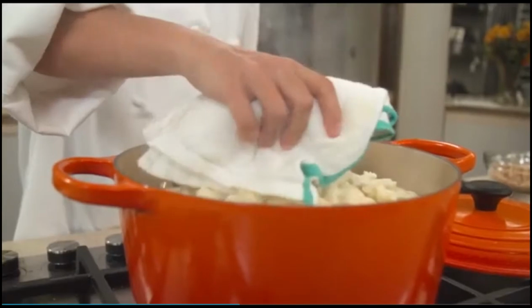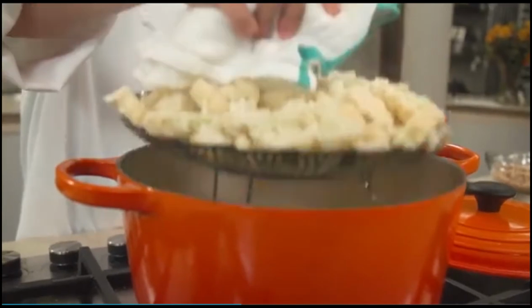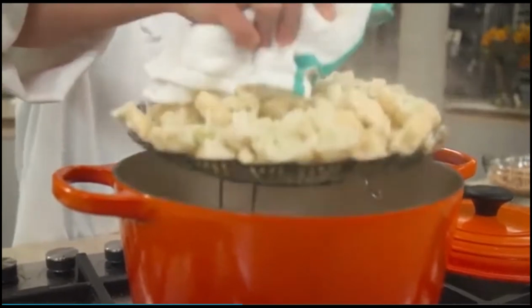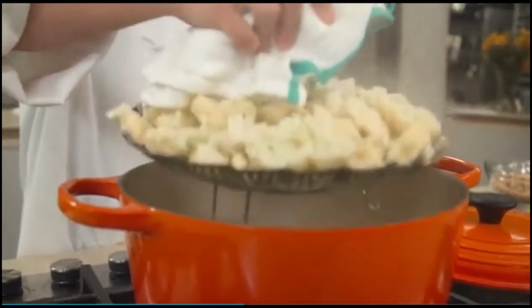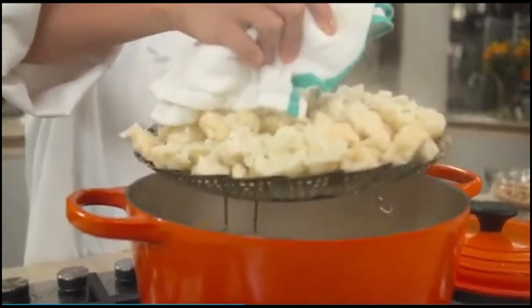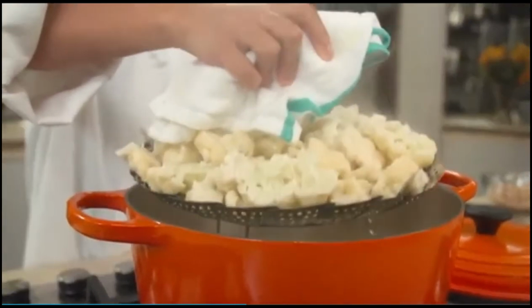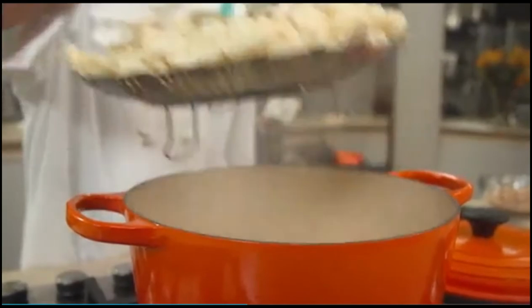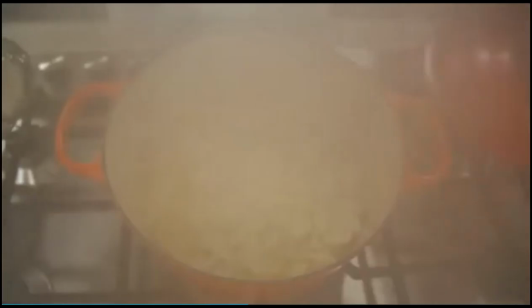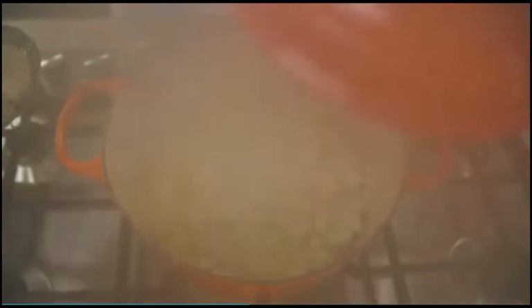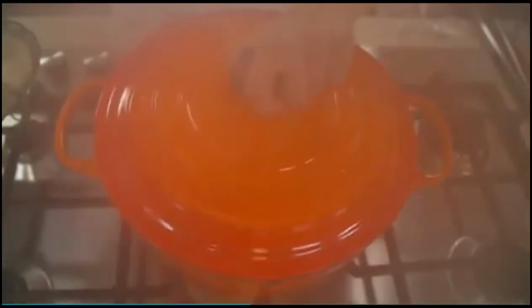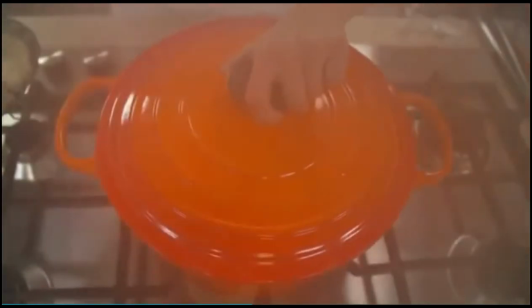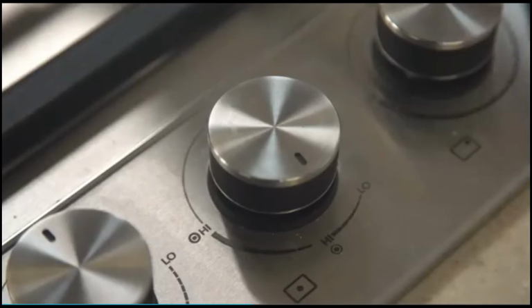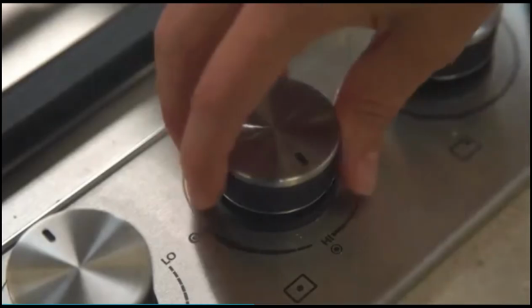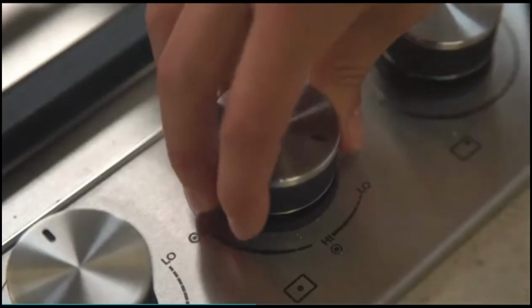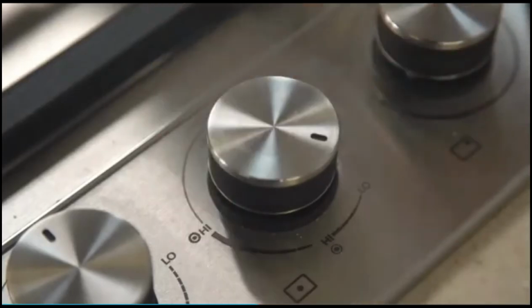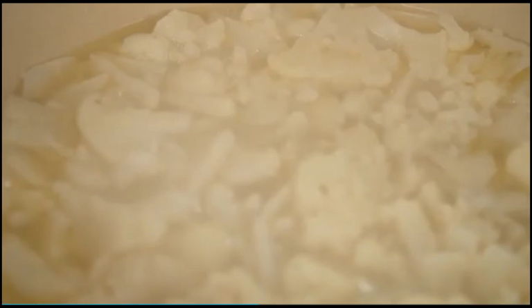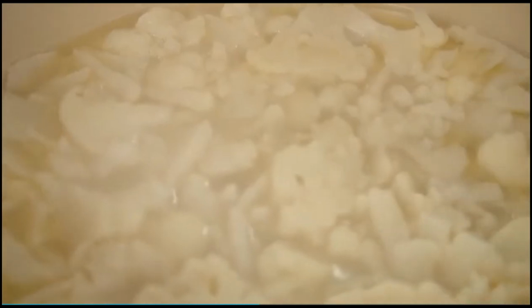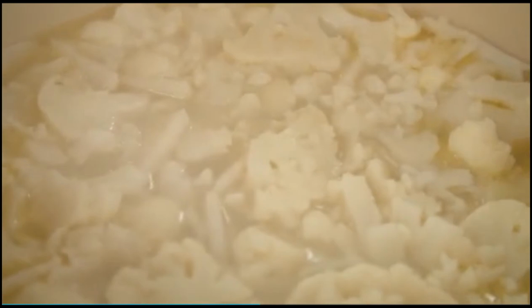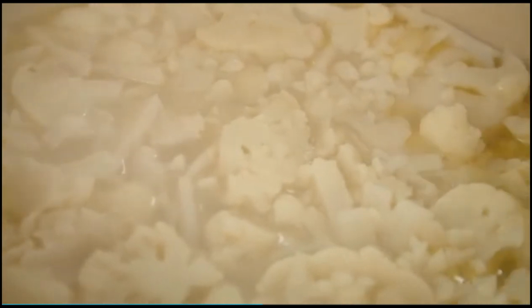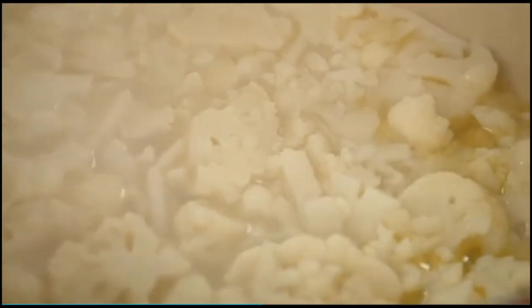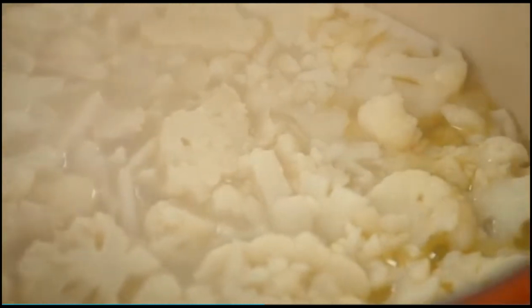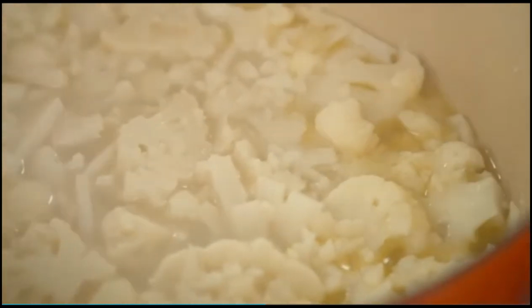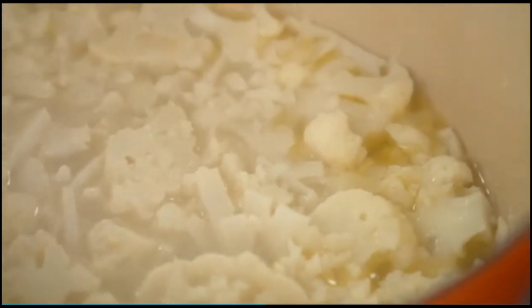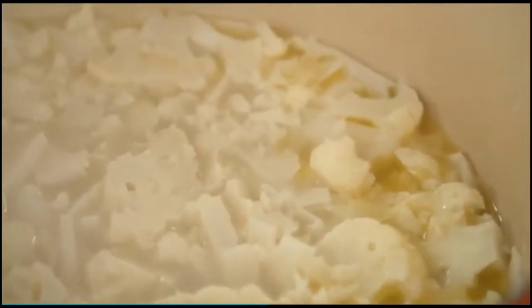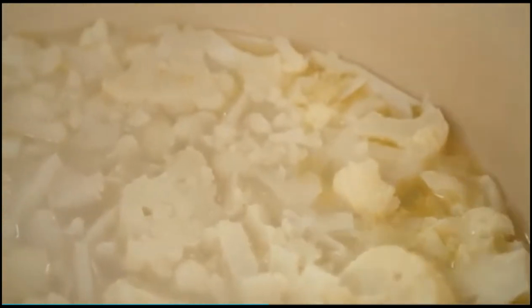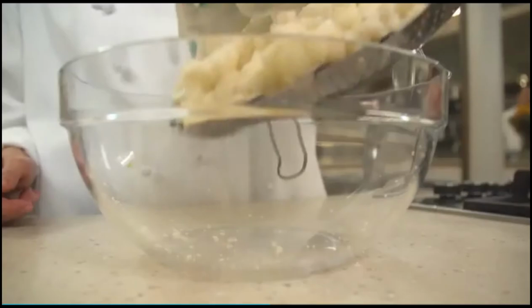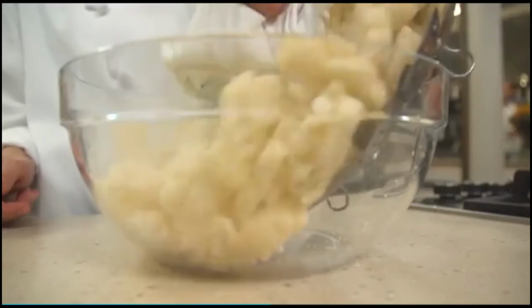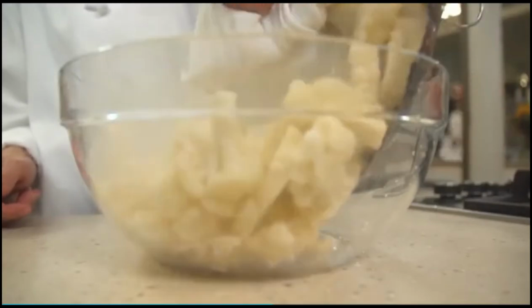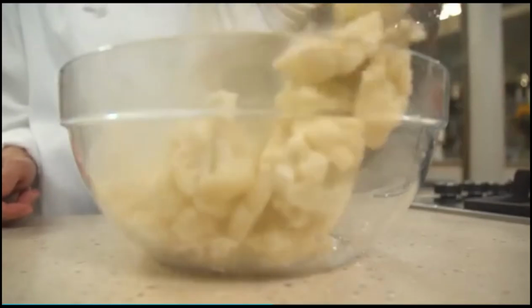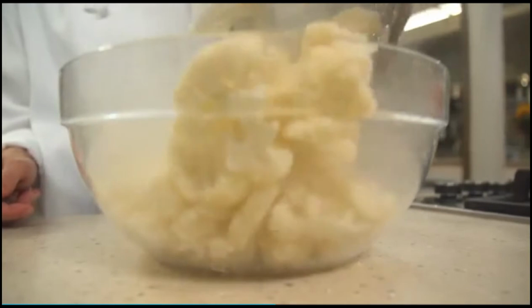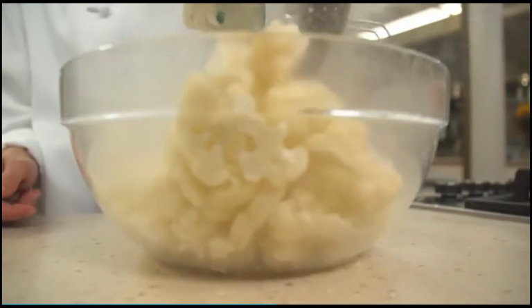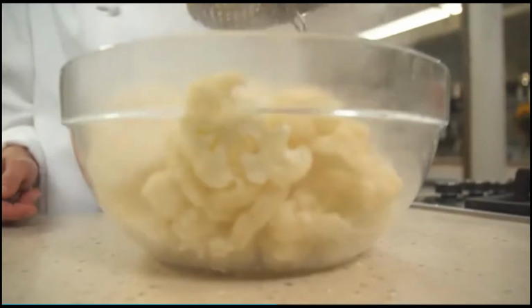Remove the steamer basket and drain the florets. Recover the pot, reduce the heat to low, and continue to cook the stem mixture until it is very soft, about 10 minutes longer. Transfer the drained florets to the now empty bowl.